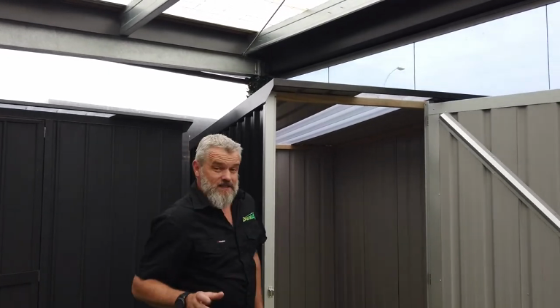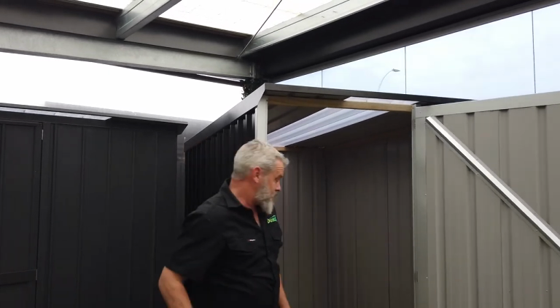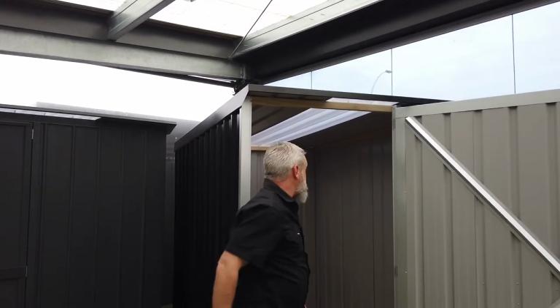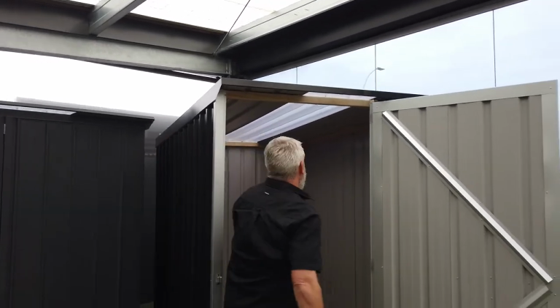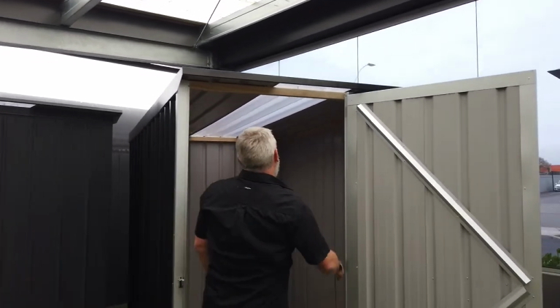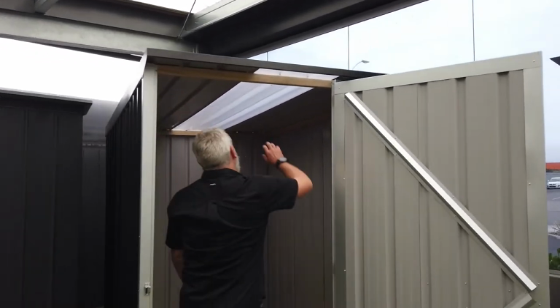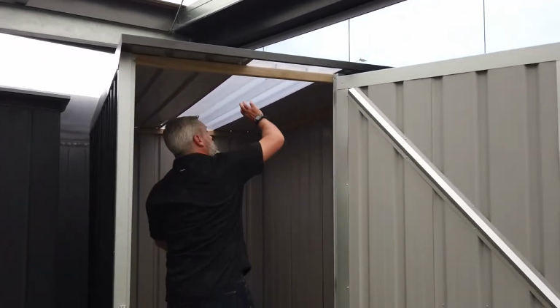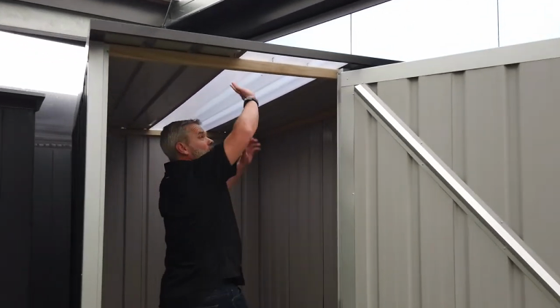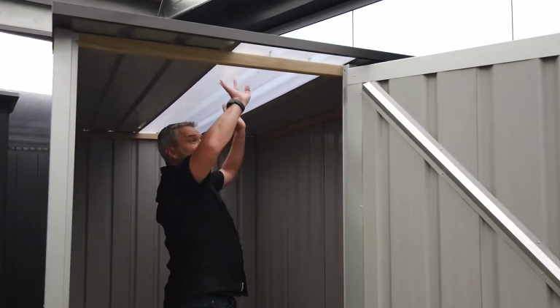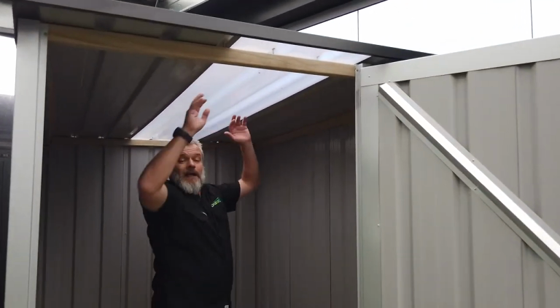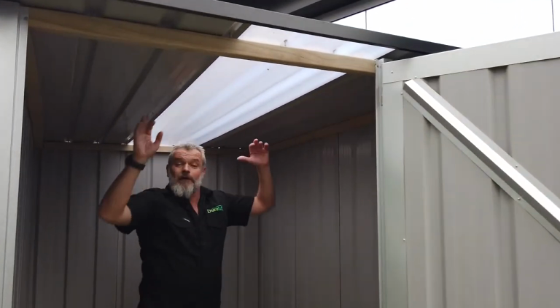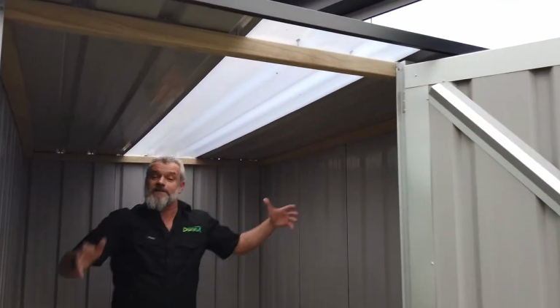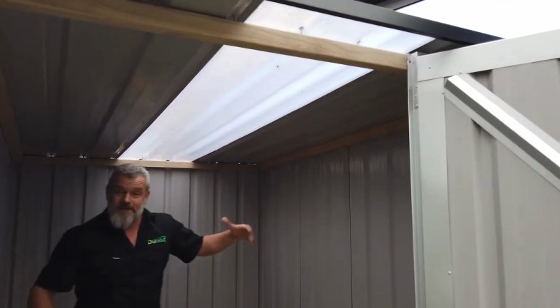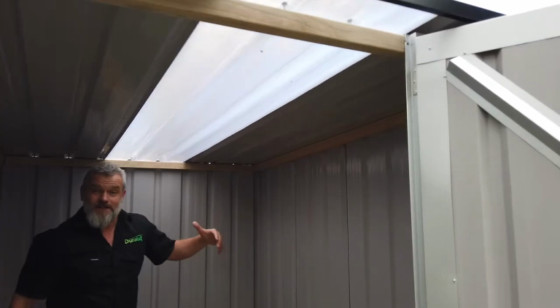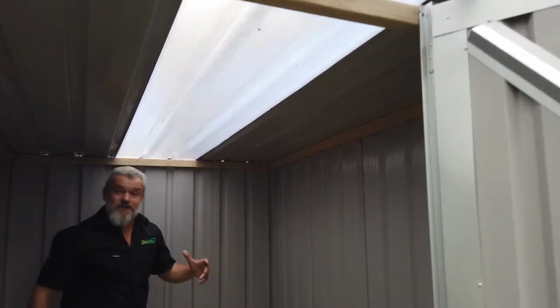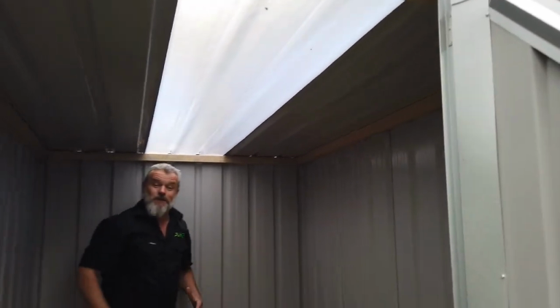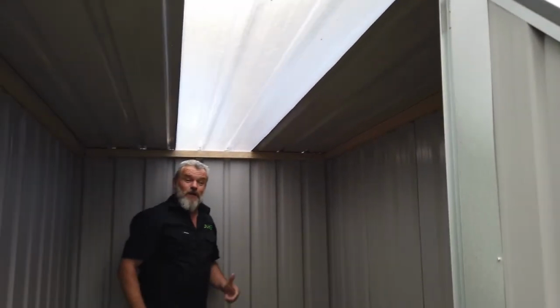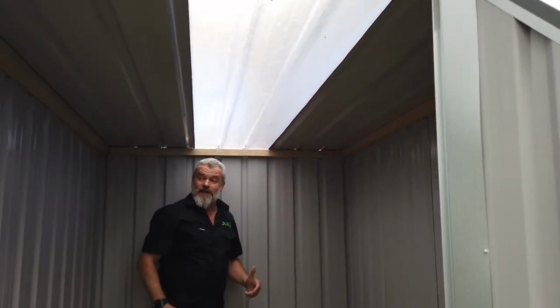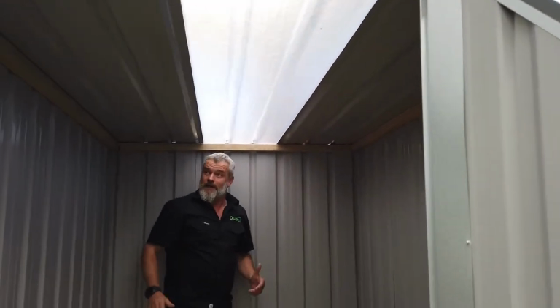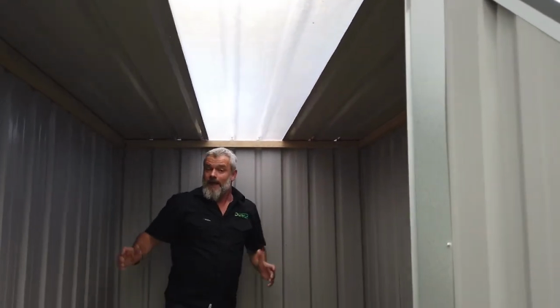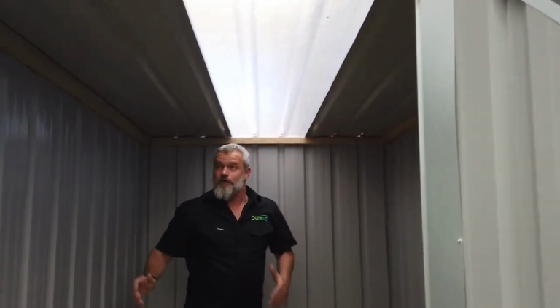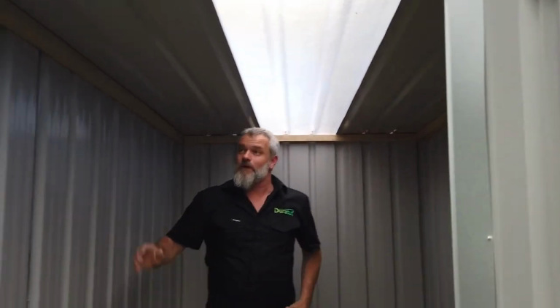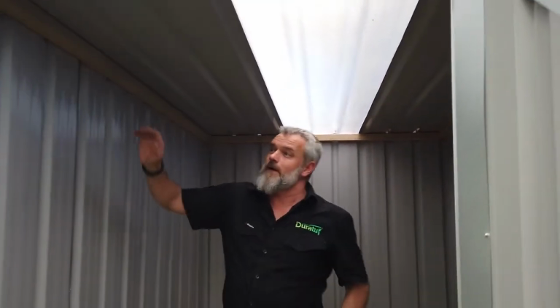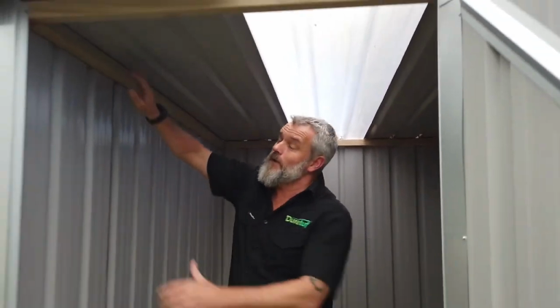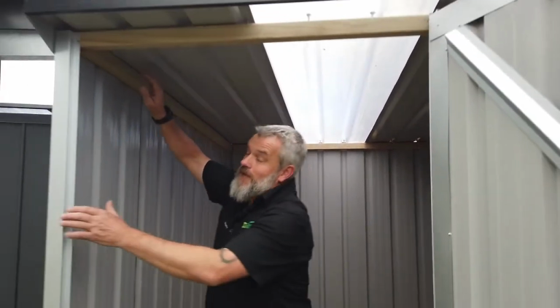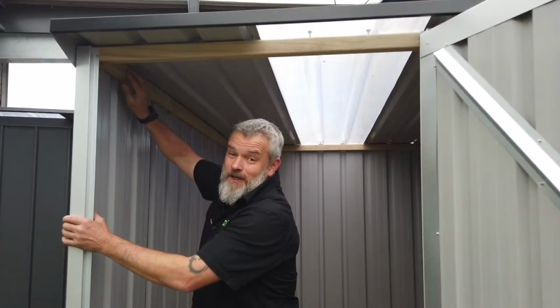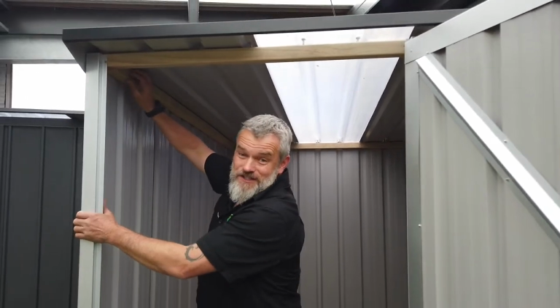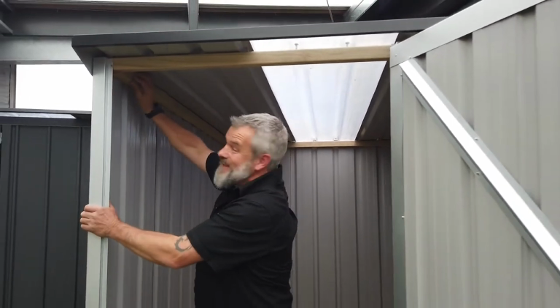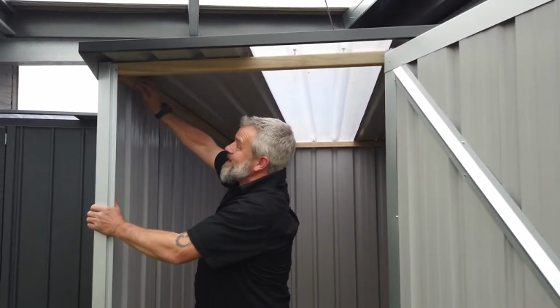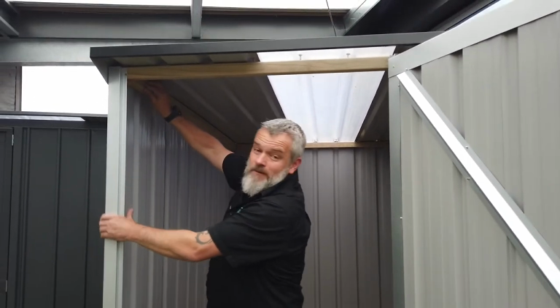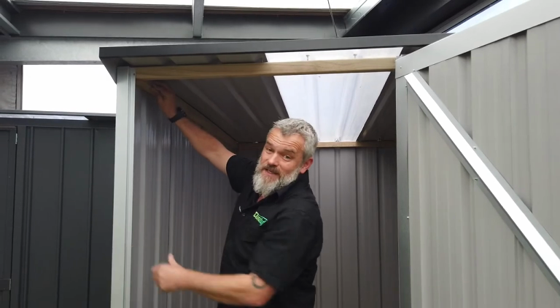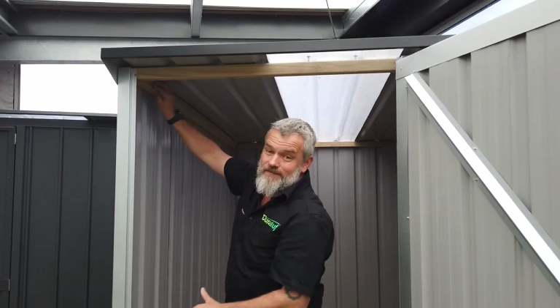It does come with a few options. You can get a clear roof panel to let in light so you can see what you're doing while you're in here. And of course all our sheds are pretty tough.